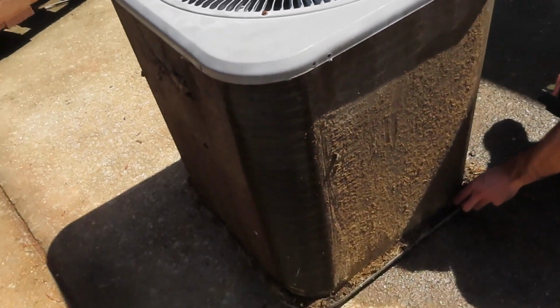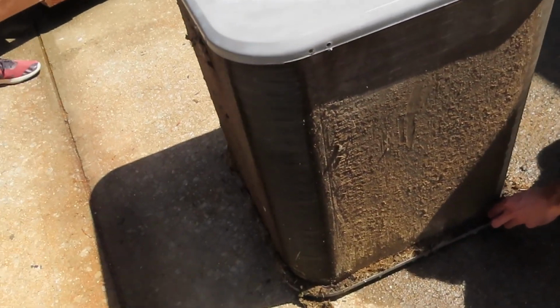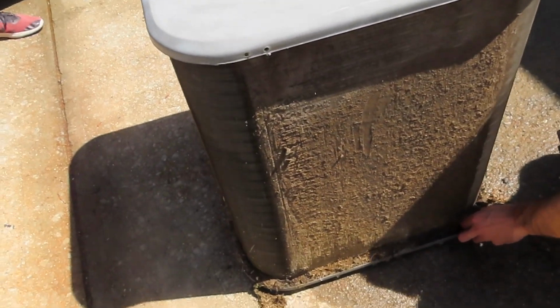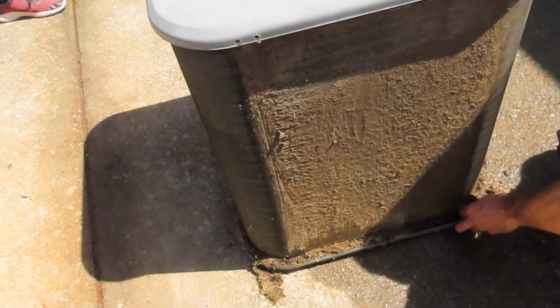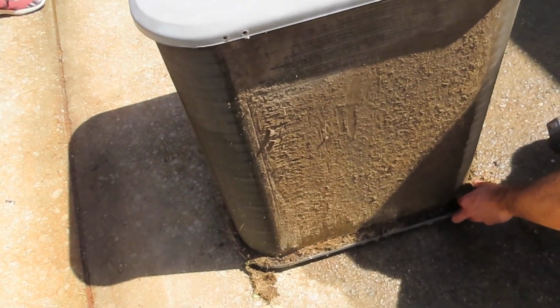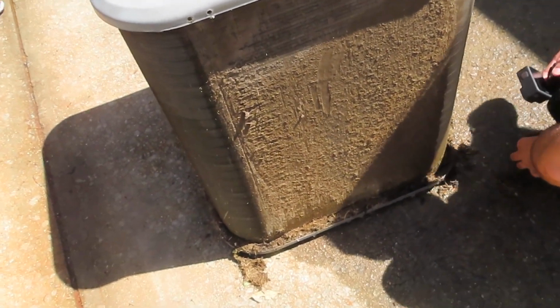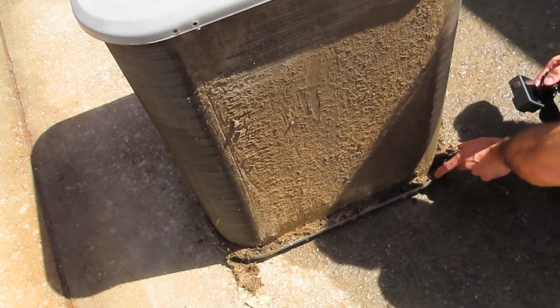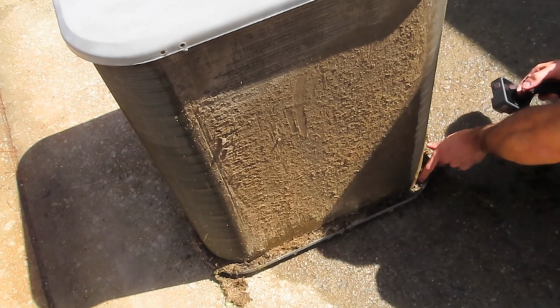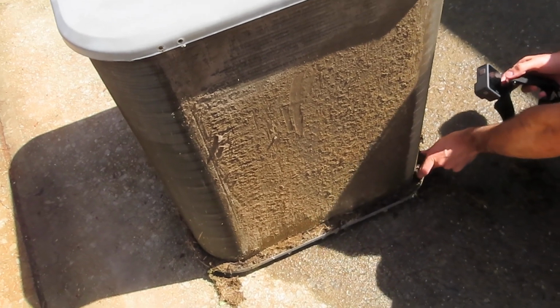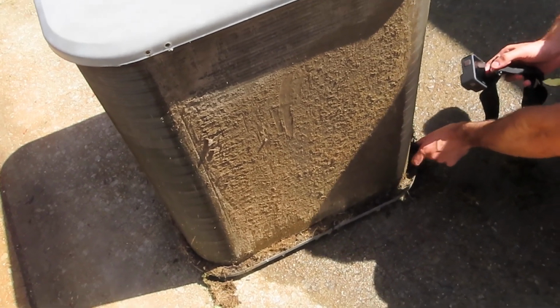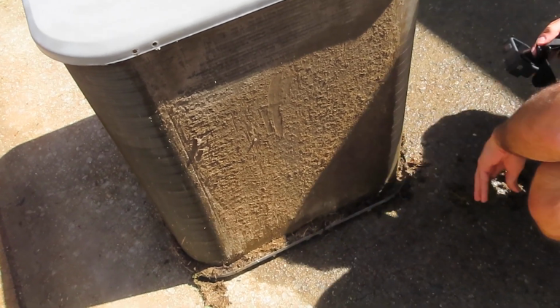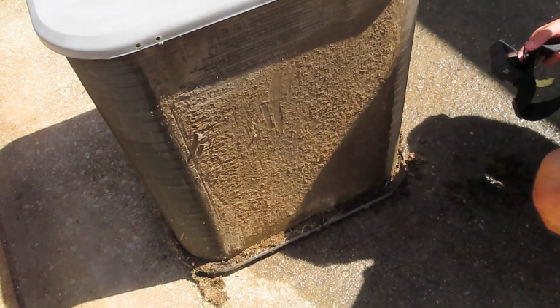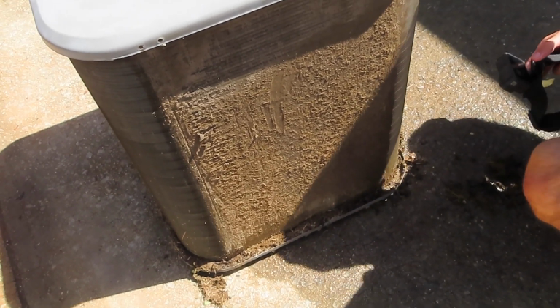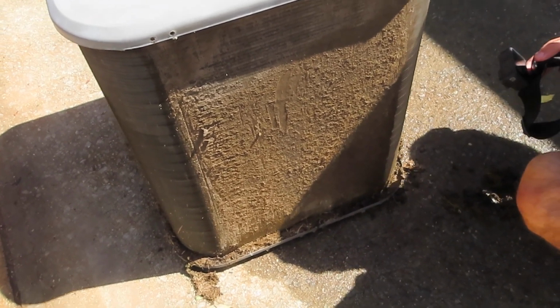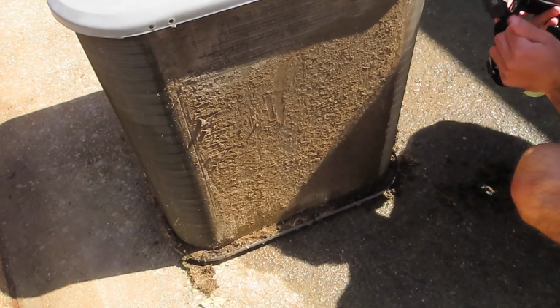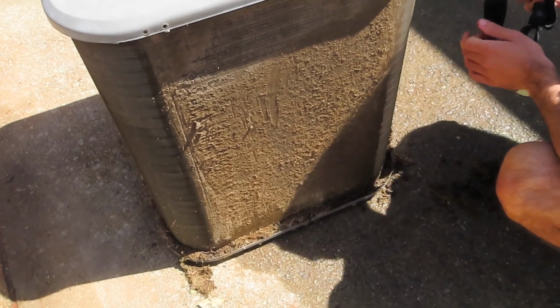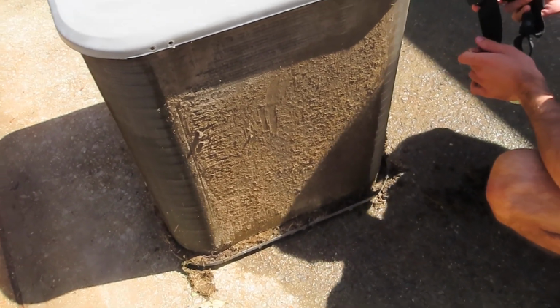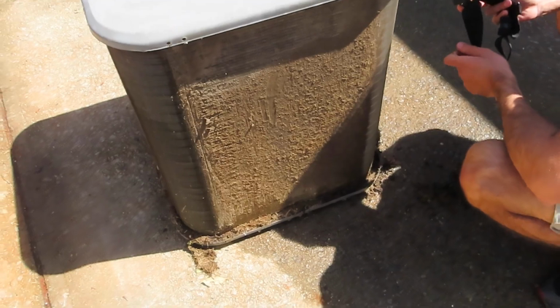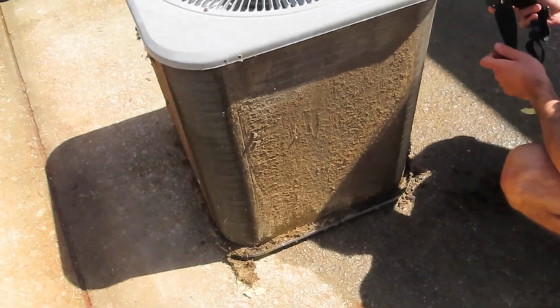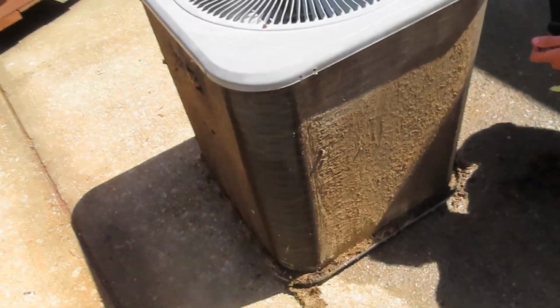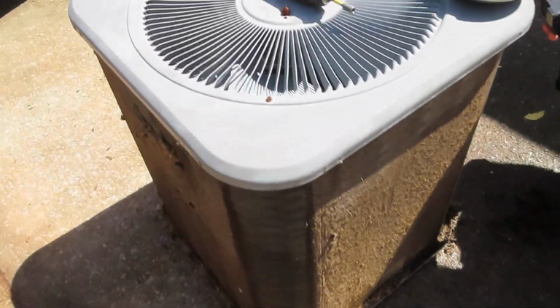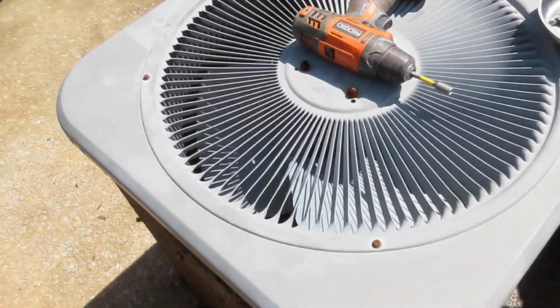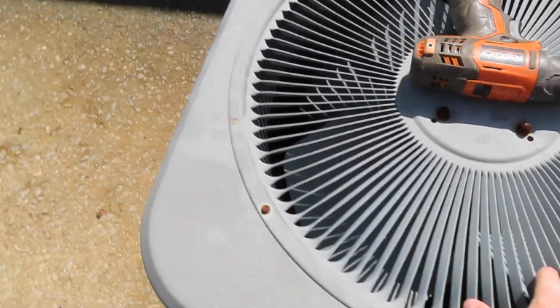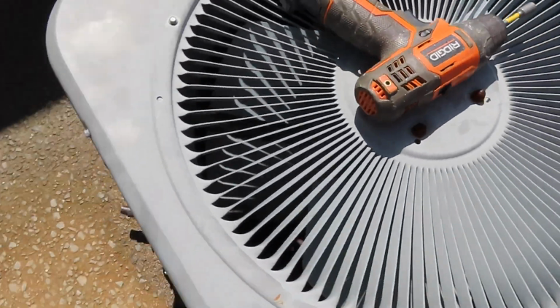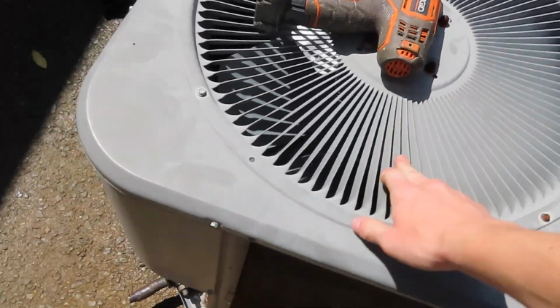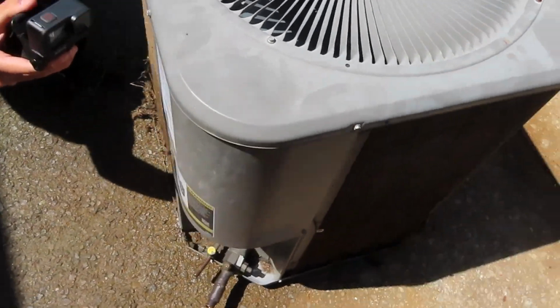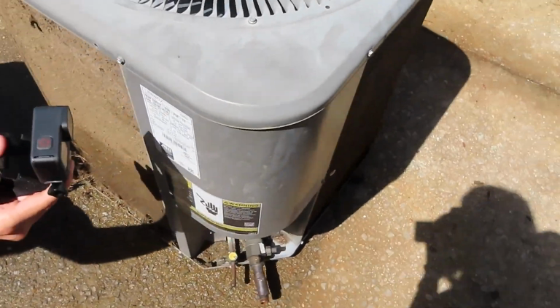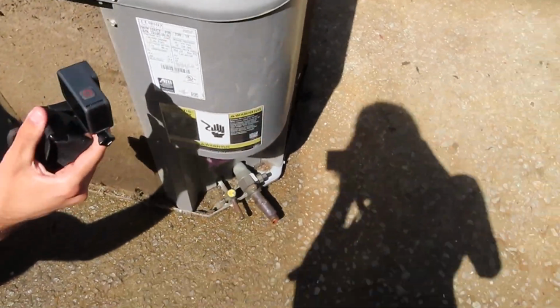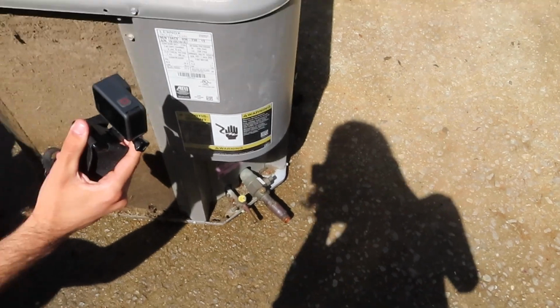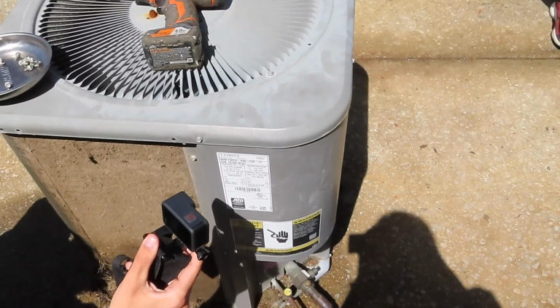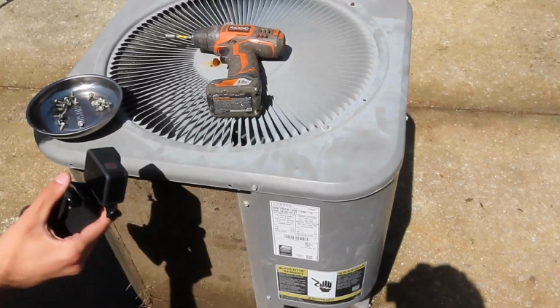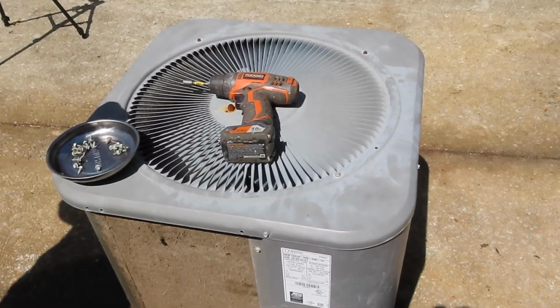Well, it was running. It was just running really inefficiently and the homeowner wanted to upgrade. Now, this is definitely why. I mean, this is a 13 SEER unit here. It's not that terrible, so I guess we'll get back to tearing it apart.